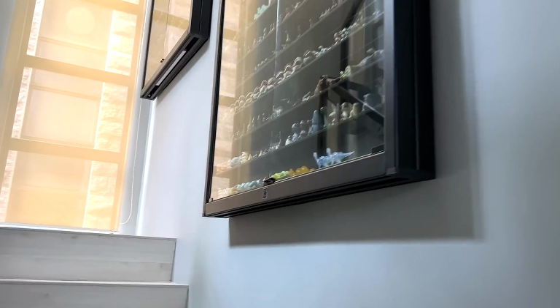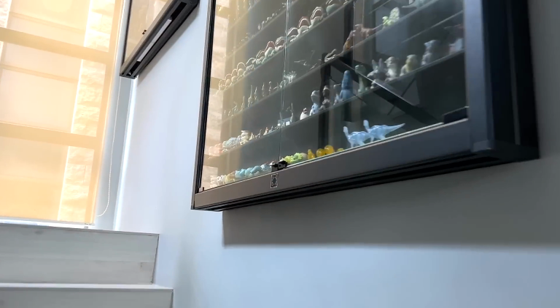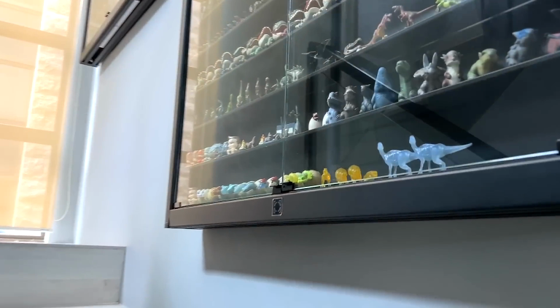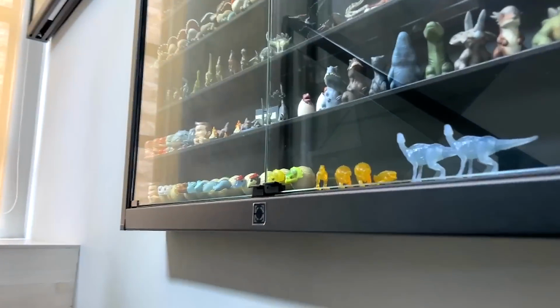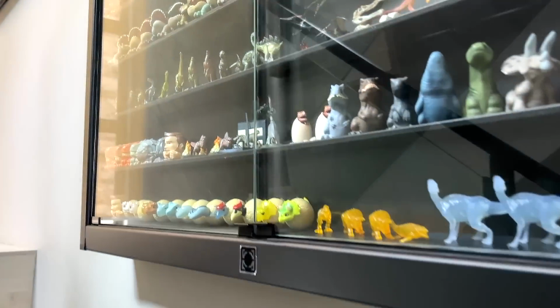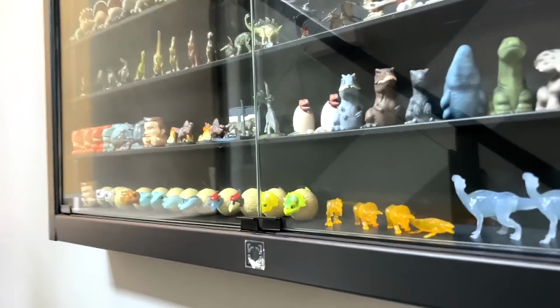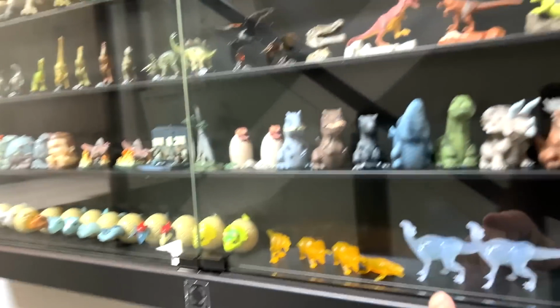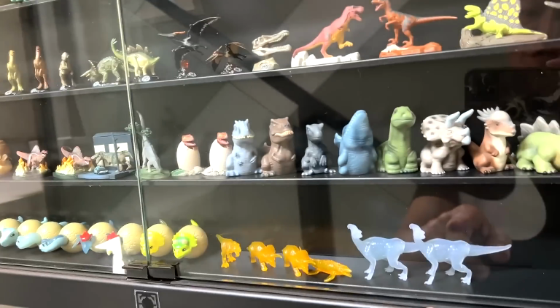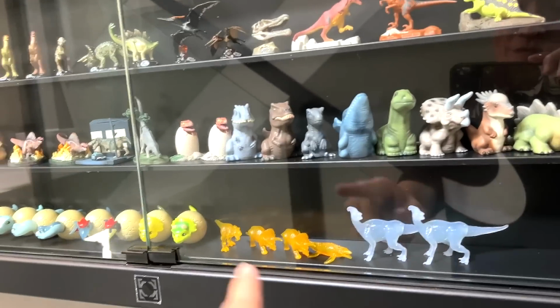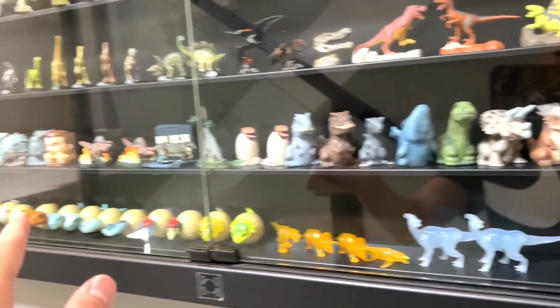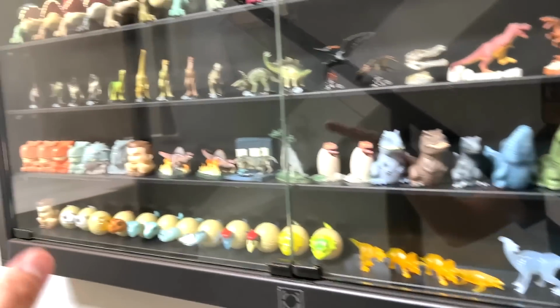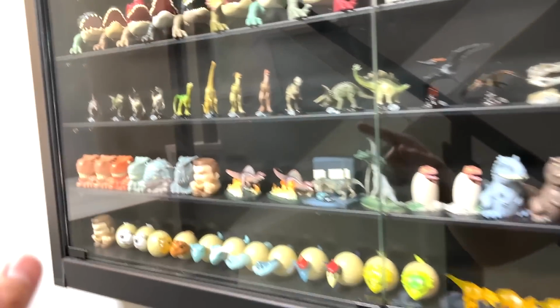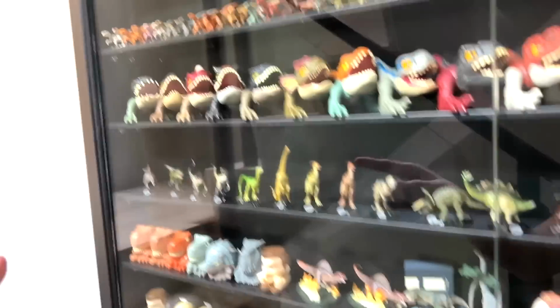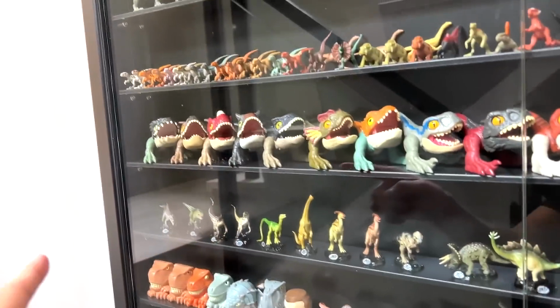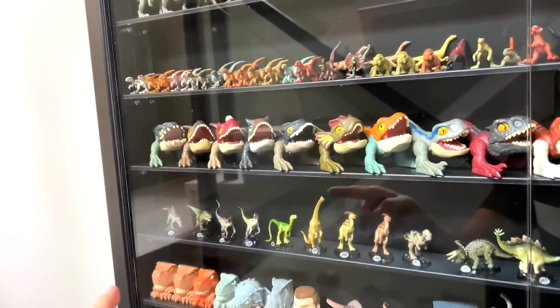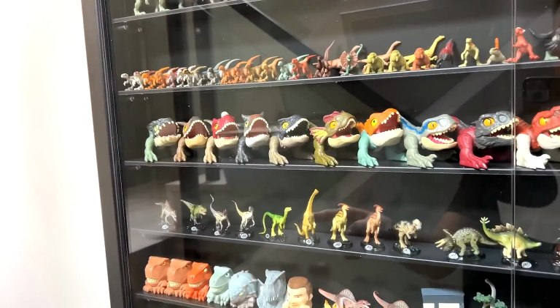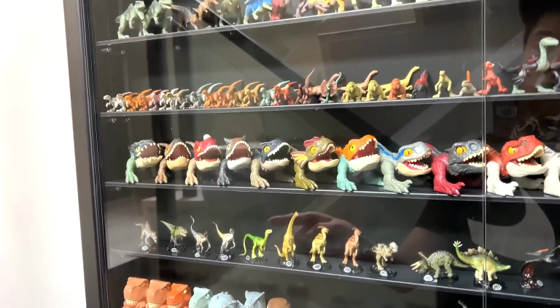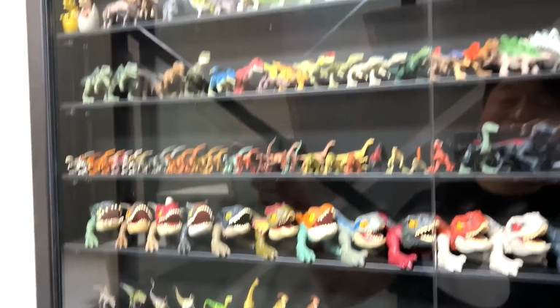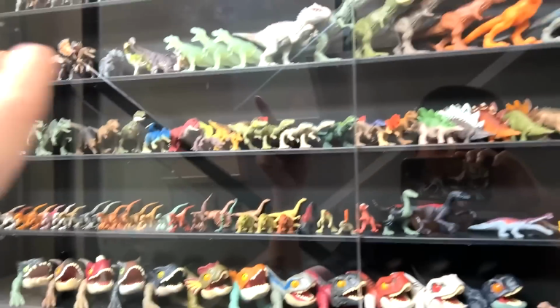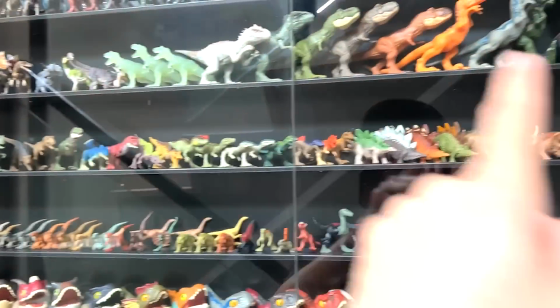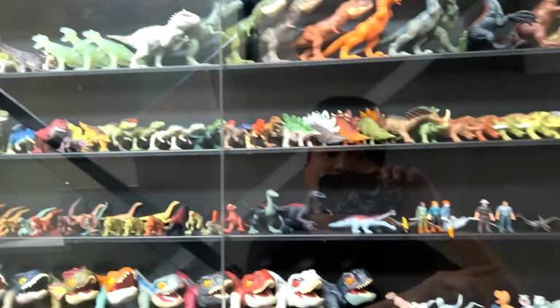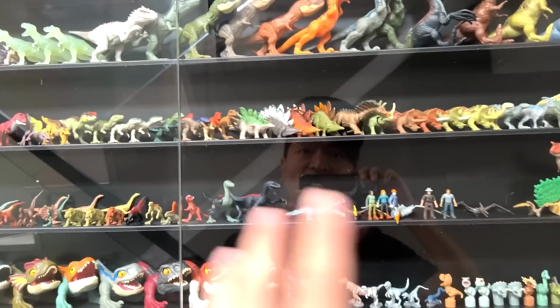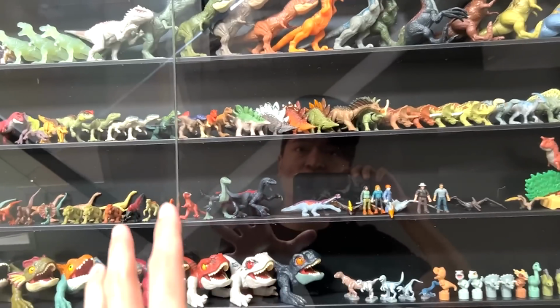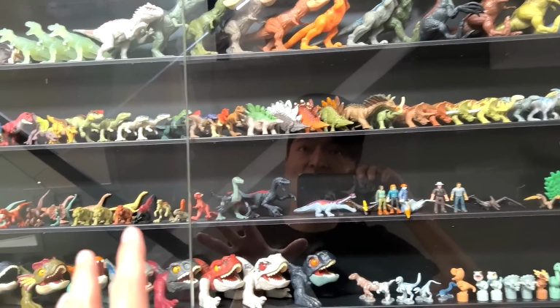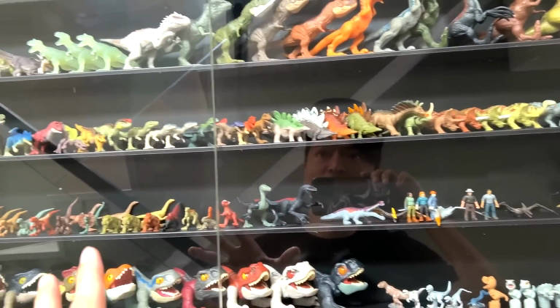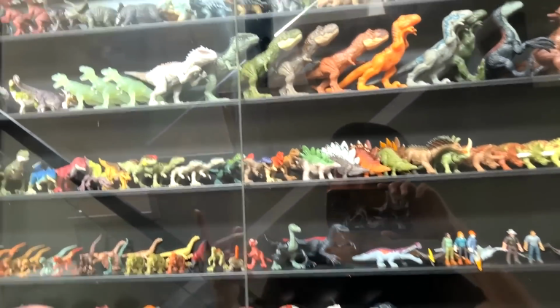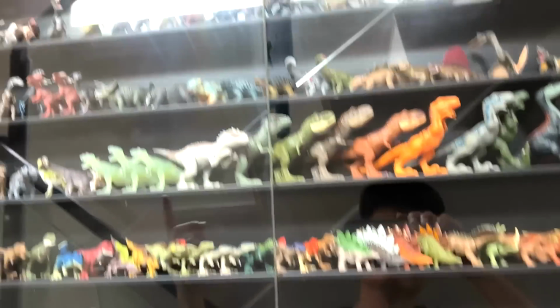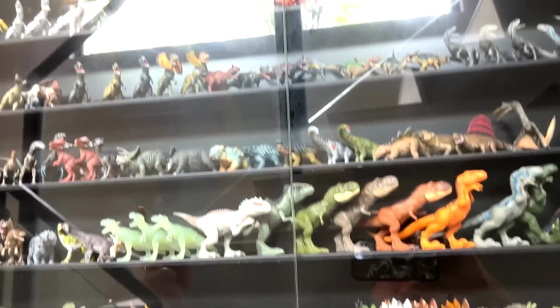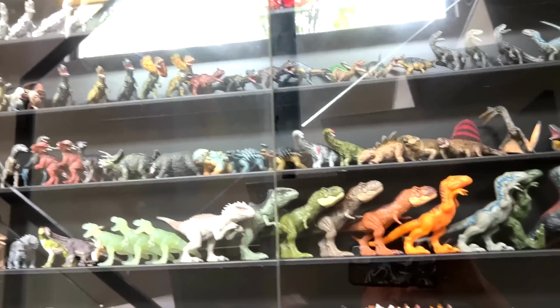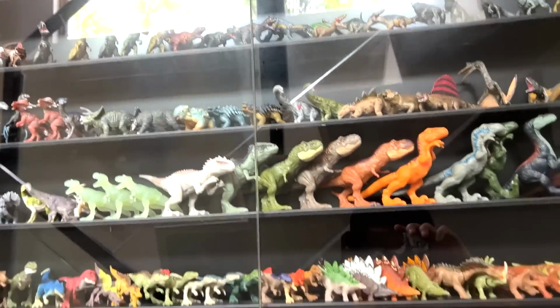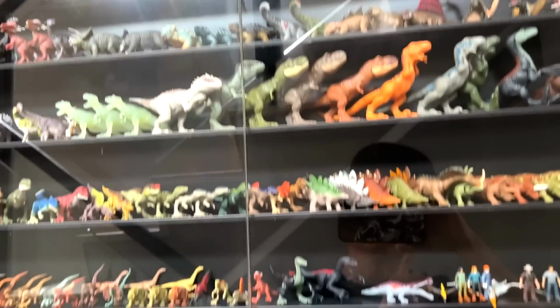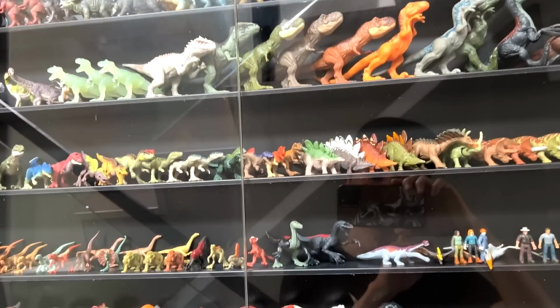Let's head over here because we have lots of new figures, new minifigures from our mini shelf. I'm going to select all the latest ones and show them to you guys.